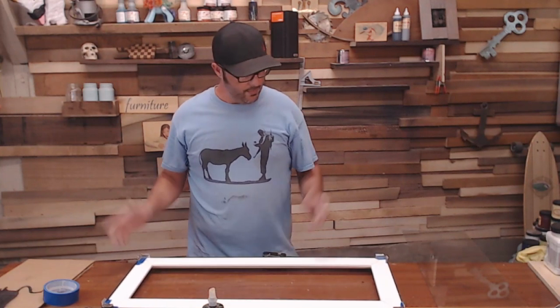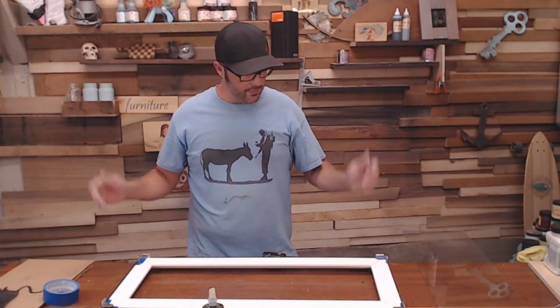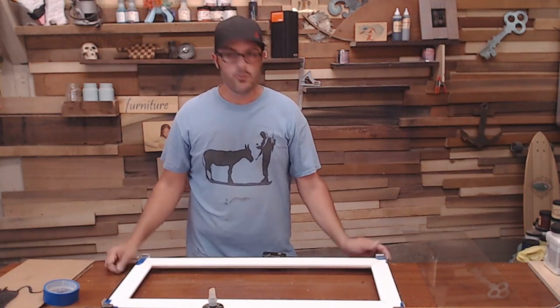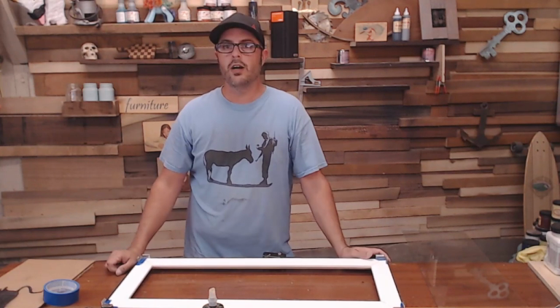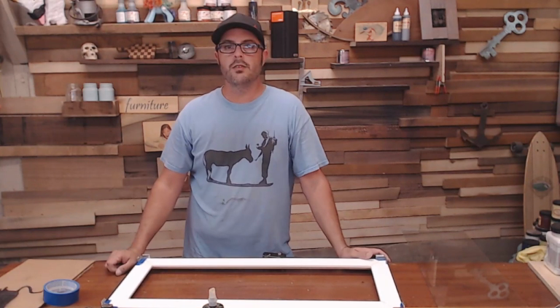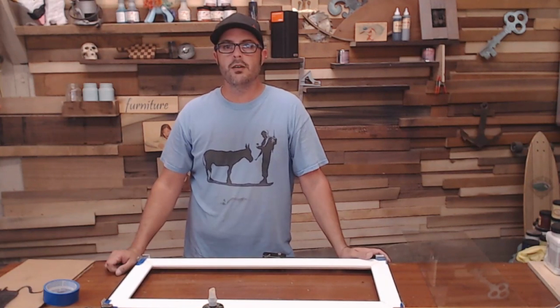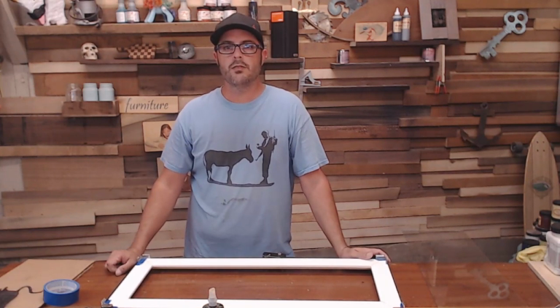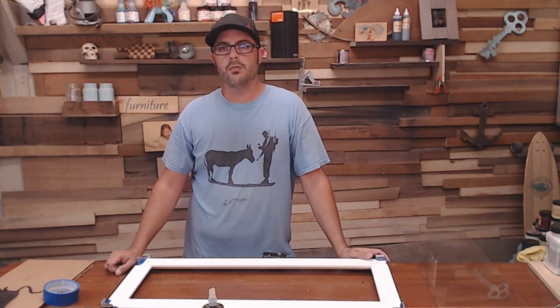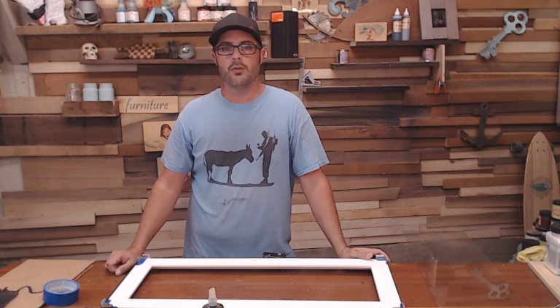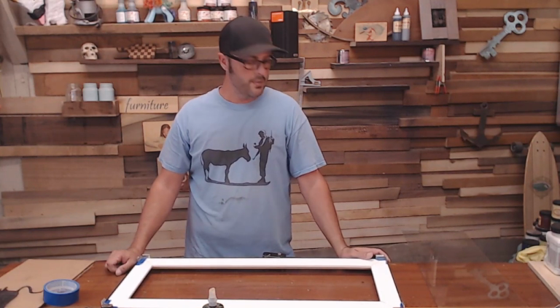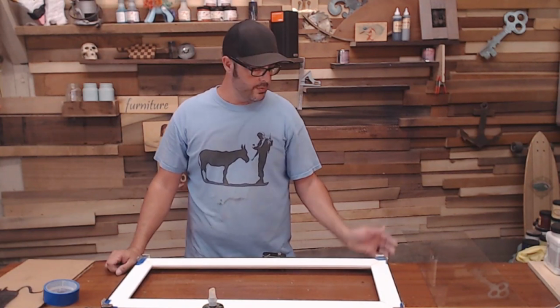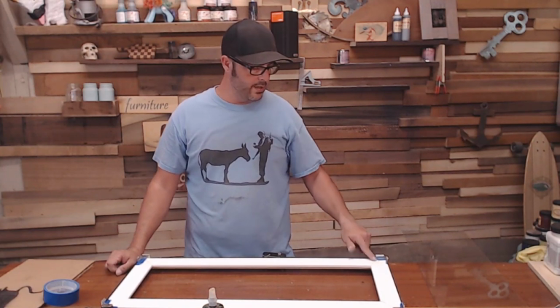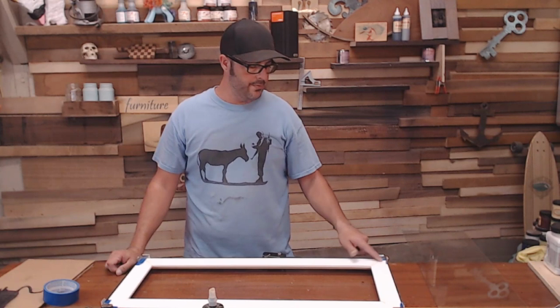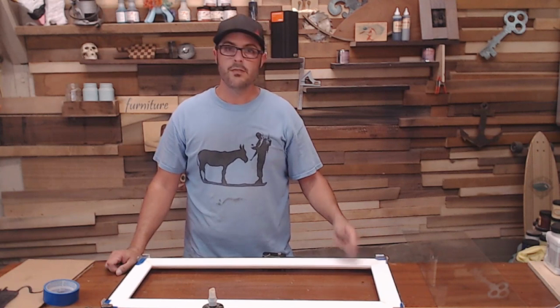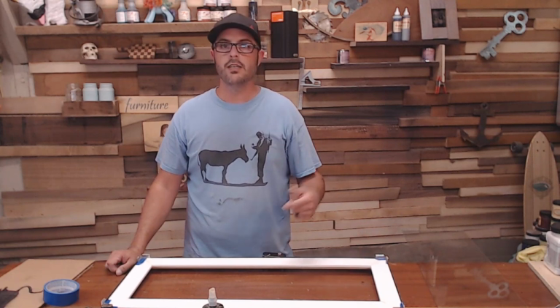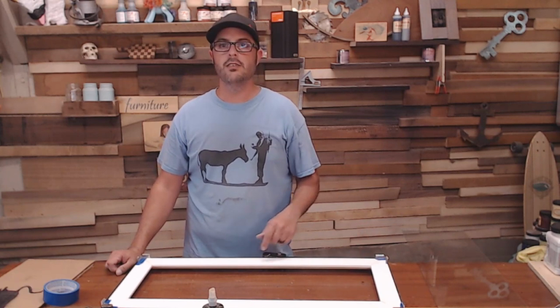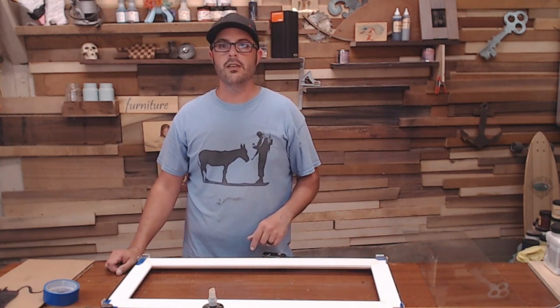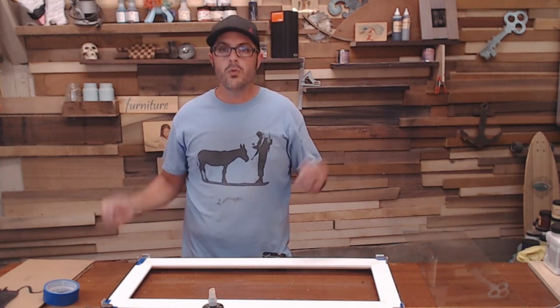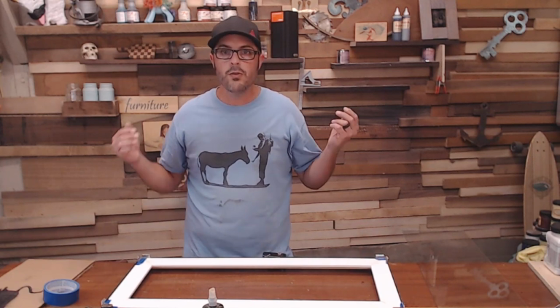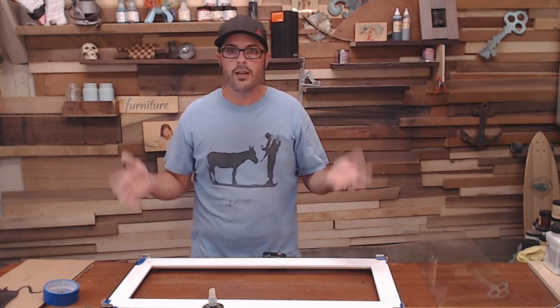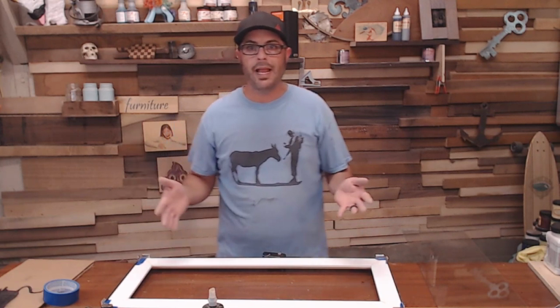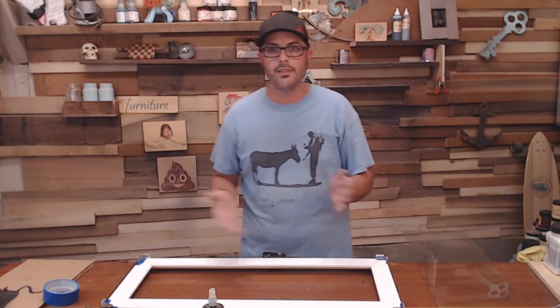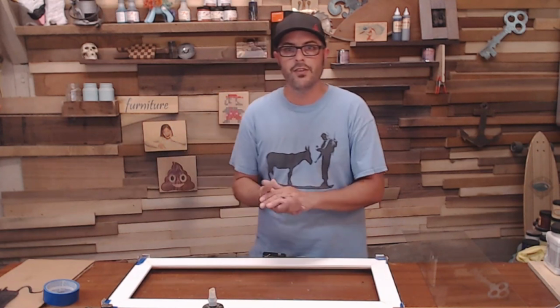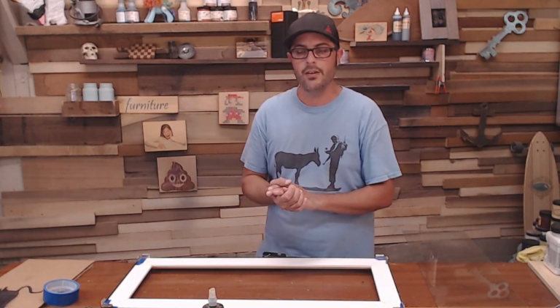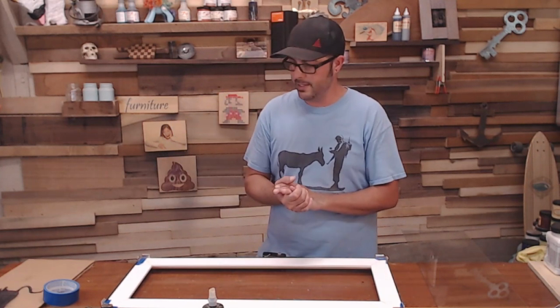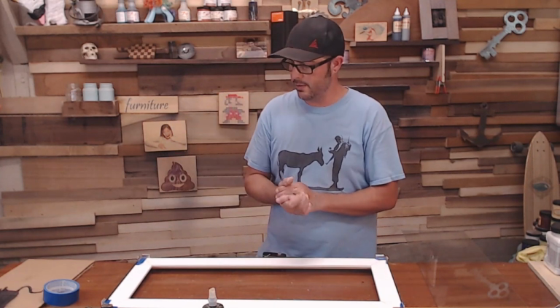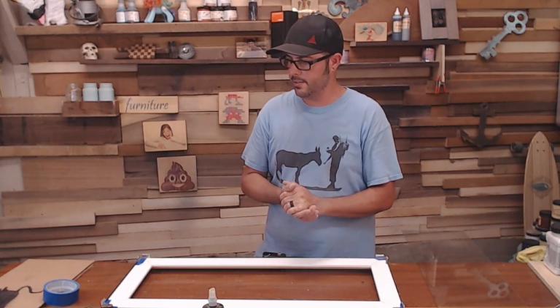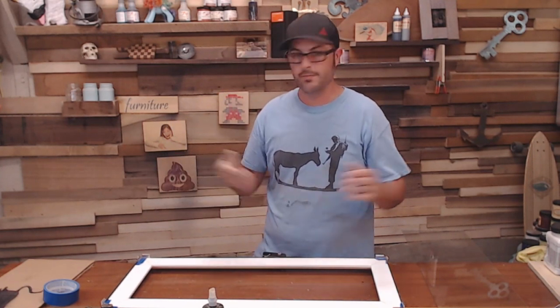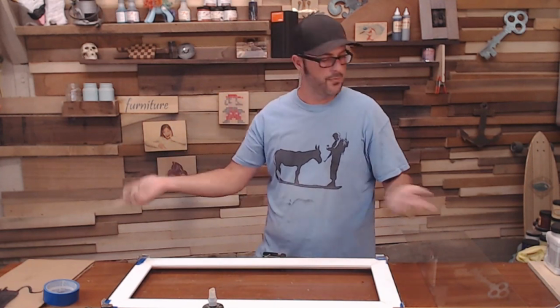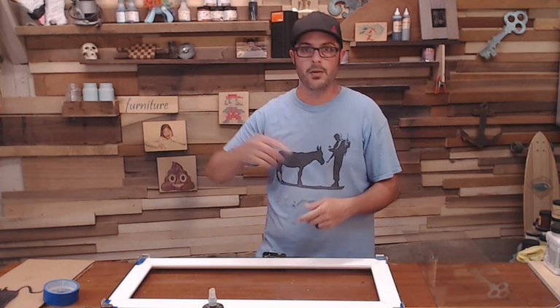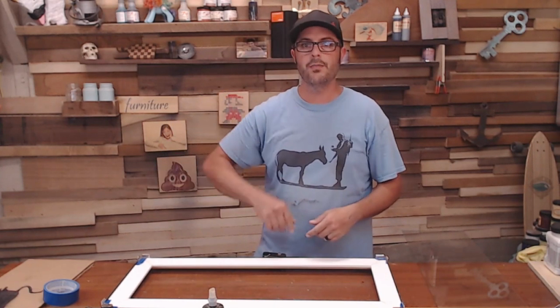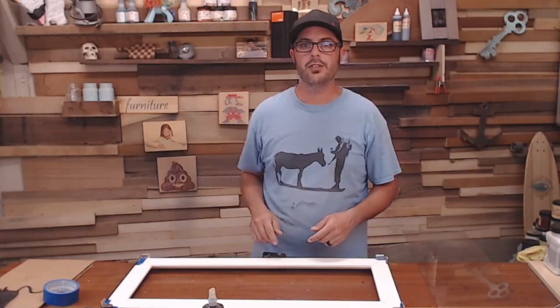After the glue dries in about a couple of hours, we'll take off the clamp, lightly sand, and we're going to be ready to paint this and make it look awesome and frame up our picture.